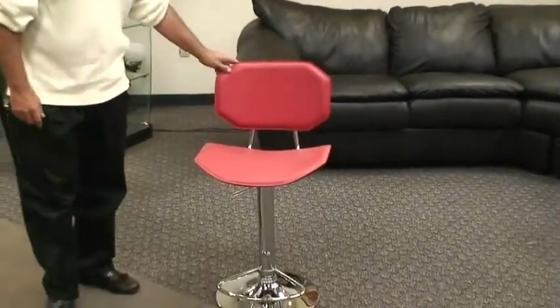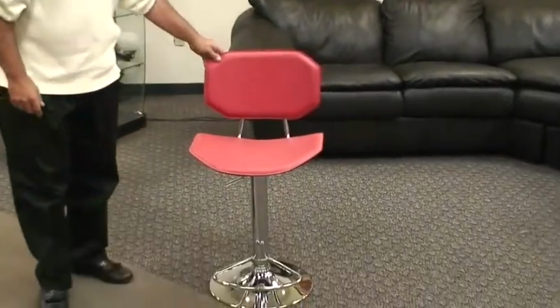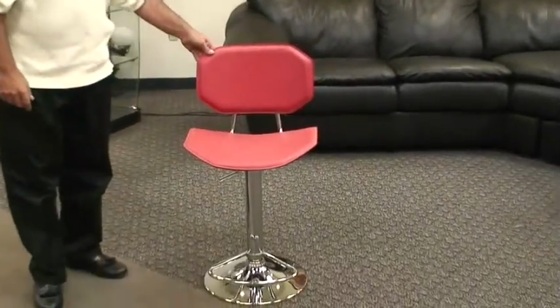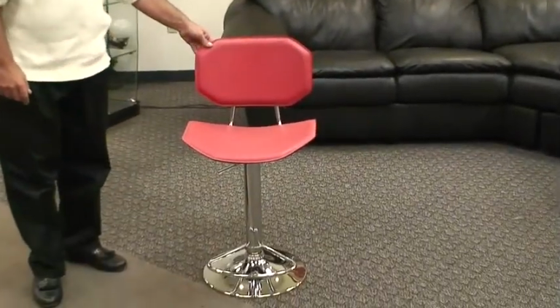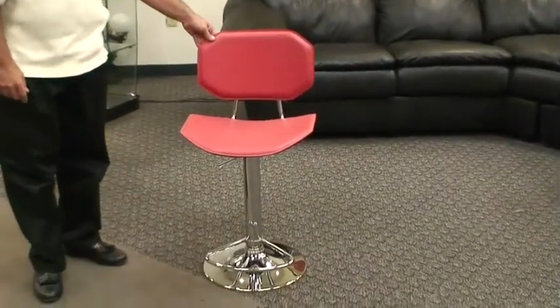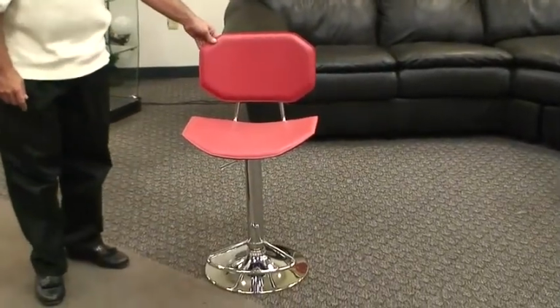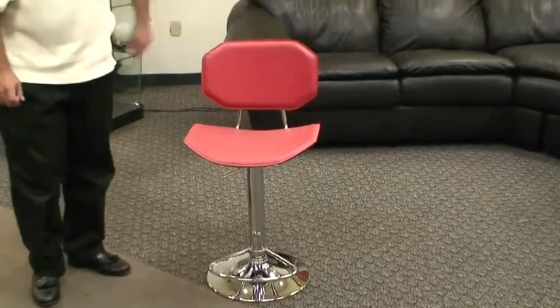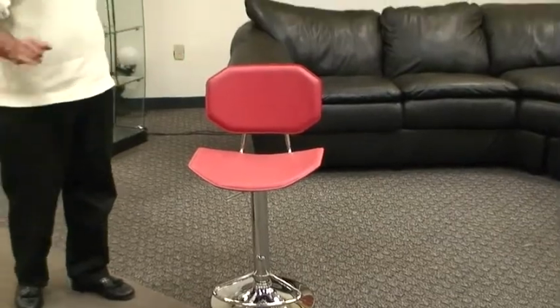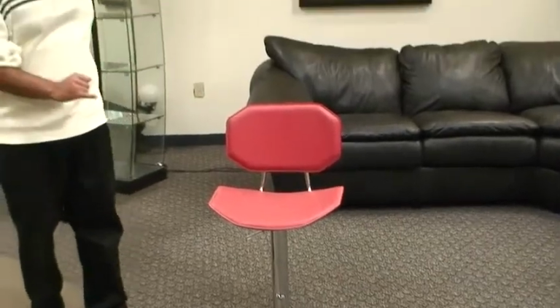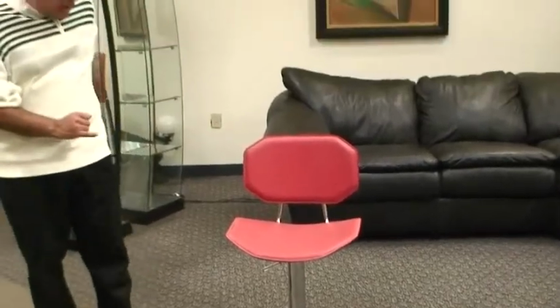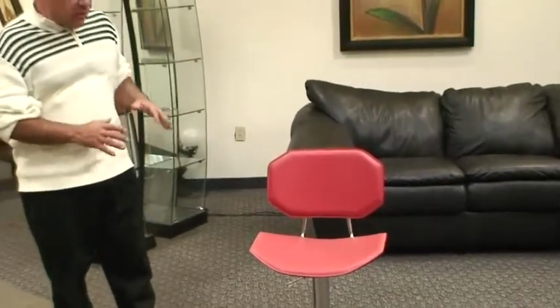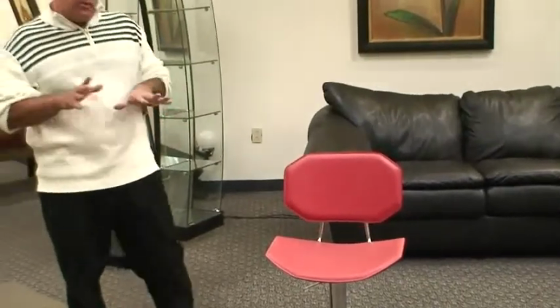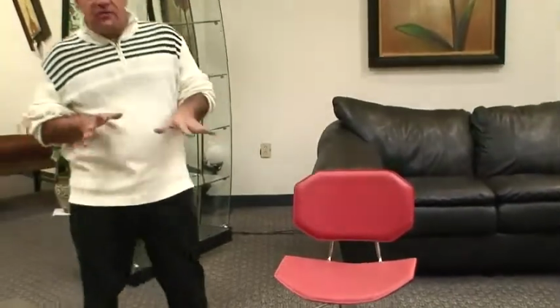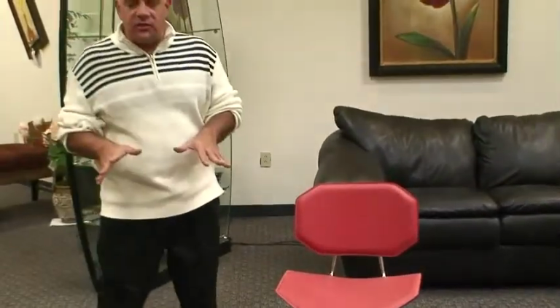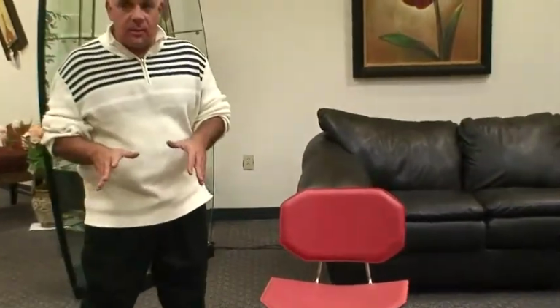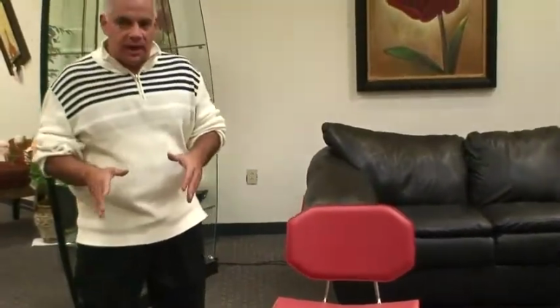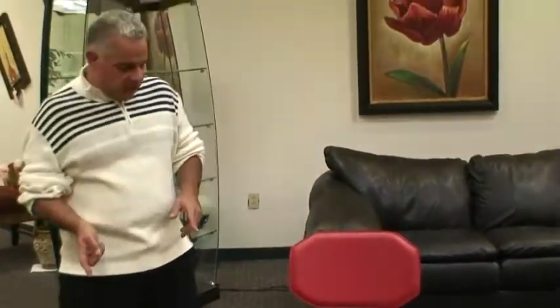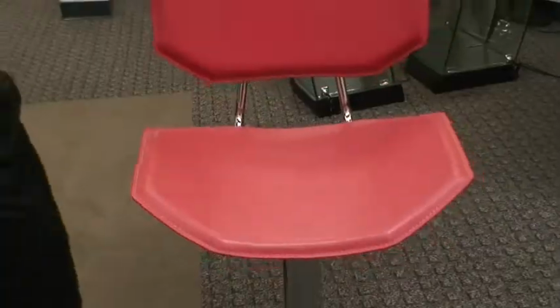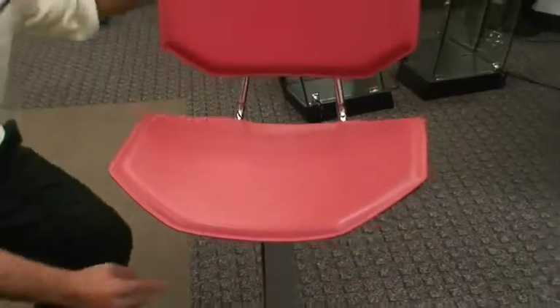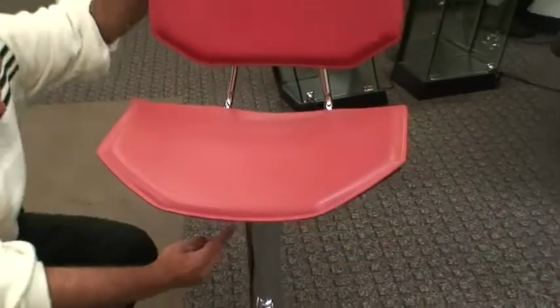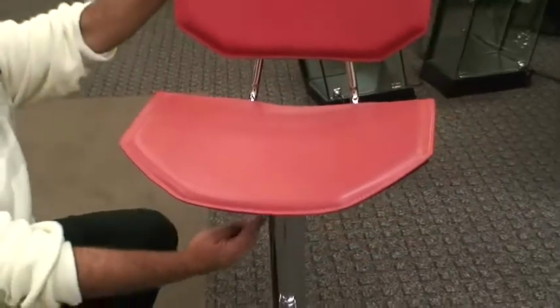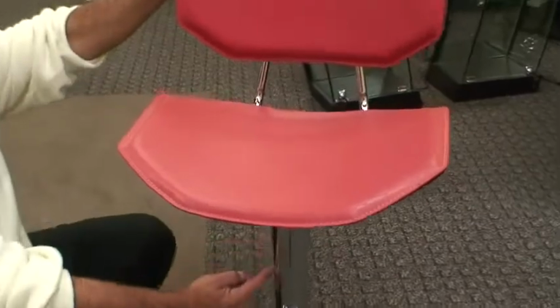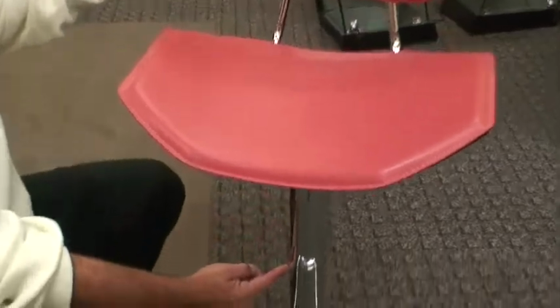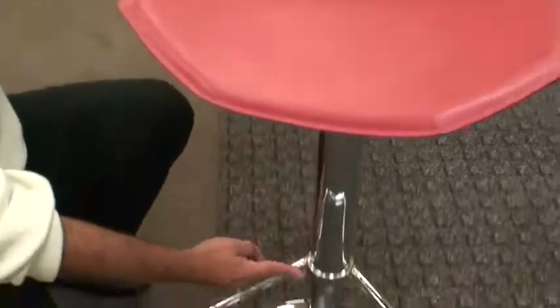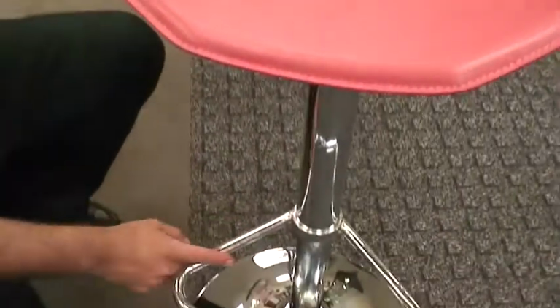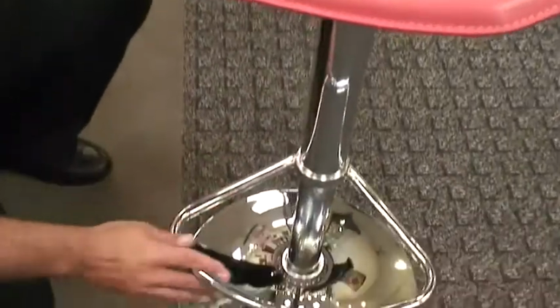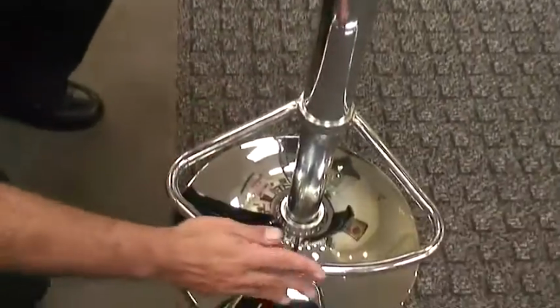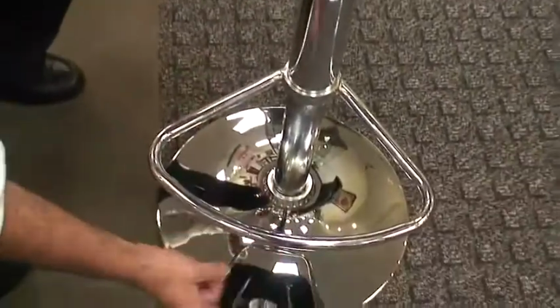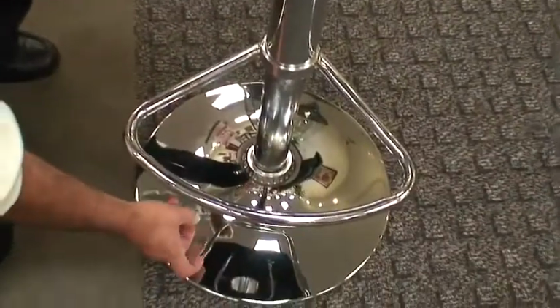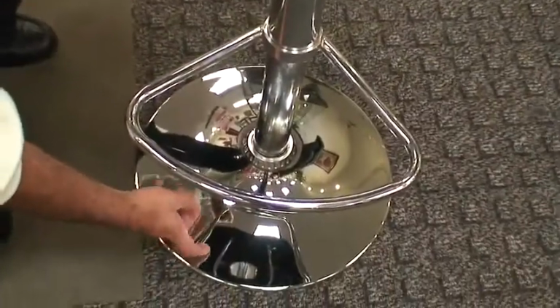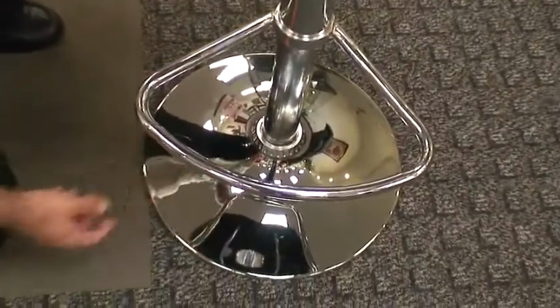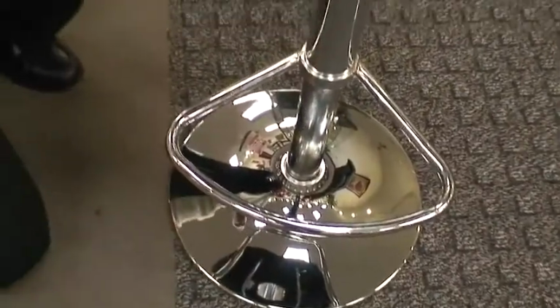We absolutely love this stool. The other thing about it is, so you have stainless steel appliances — this has a chrome base. Chrome and stainless steel are like brother and sister. They go together.